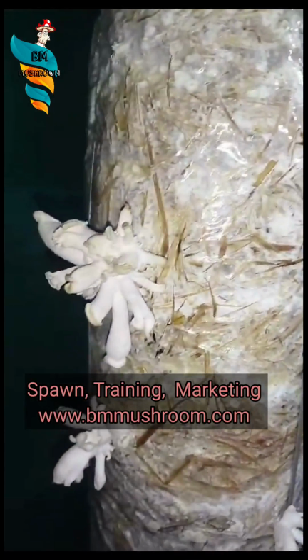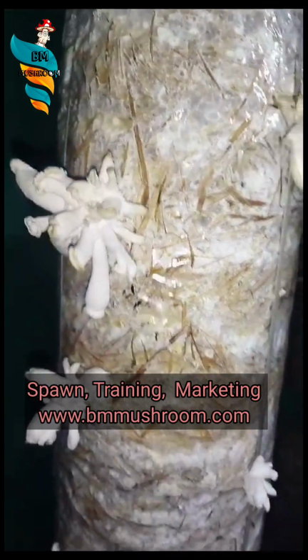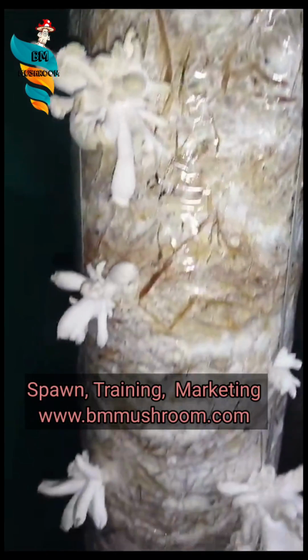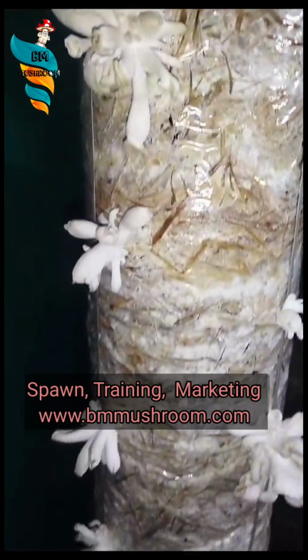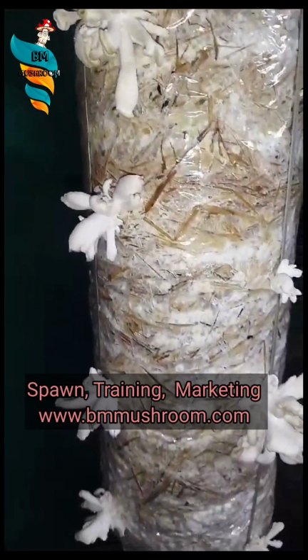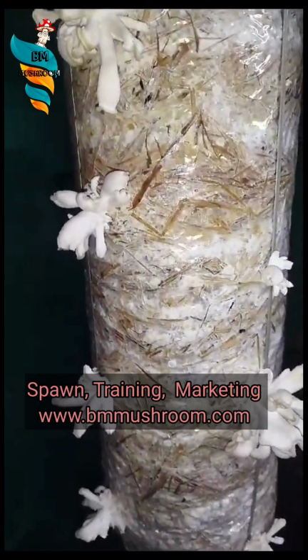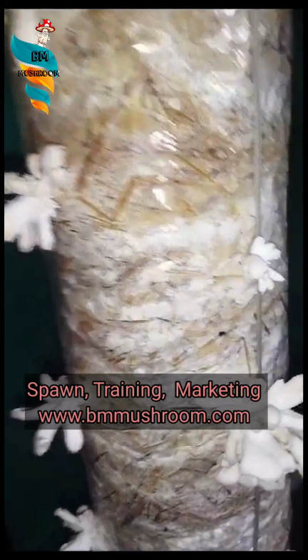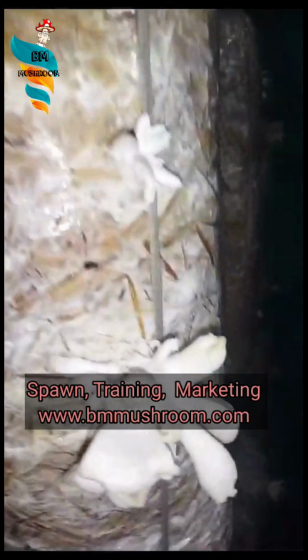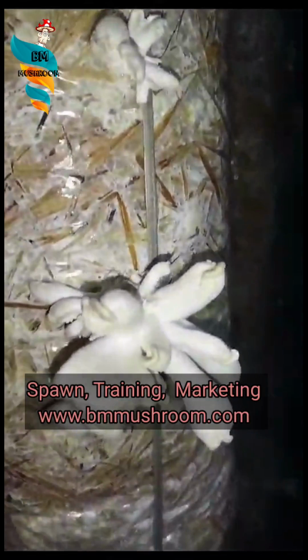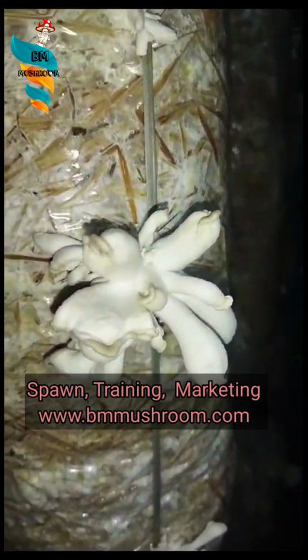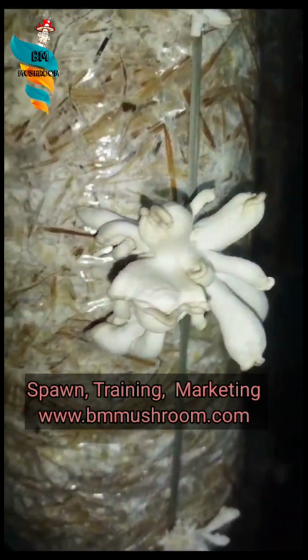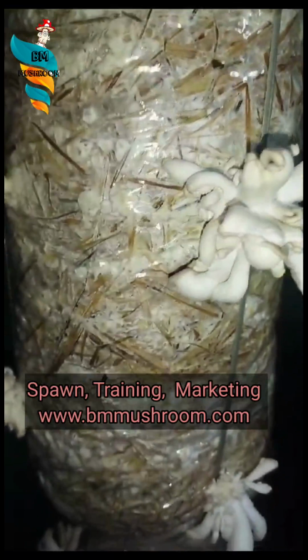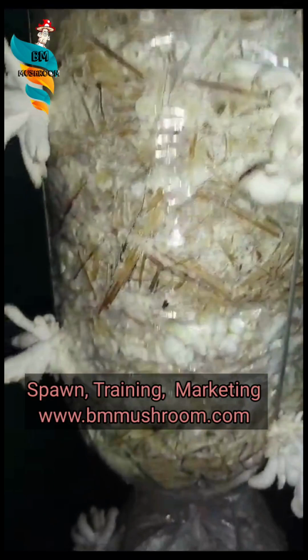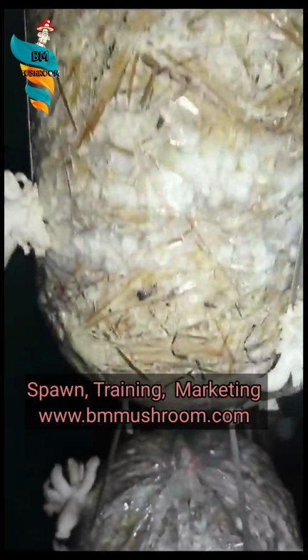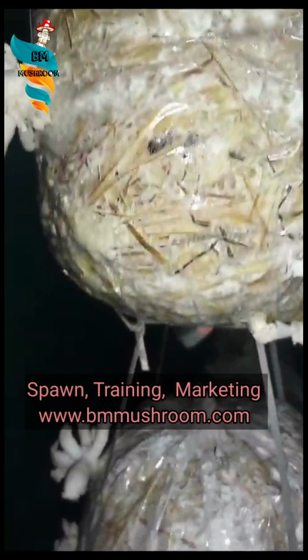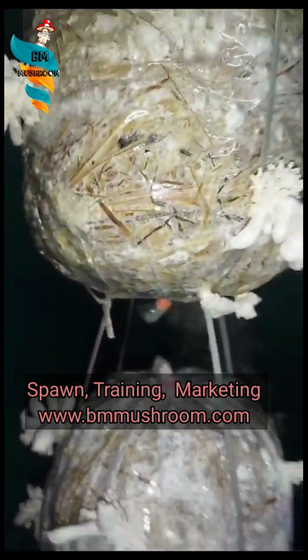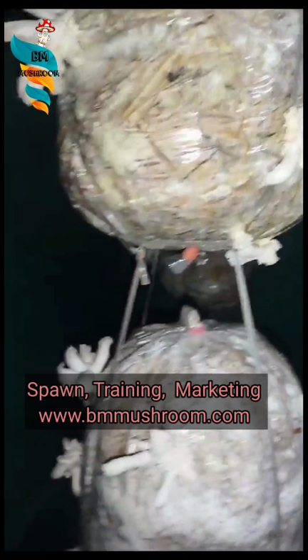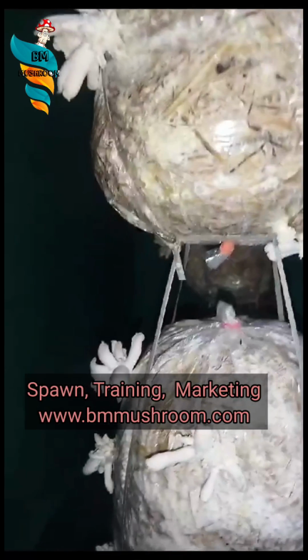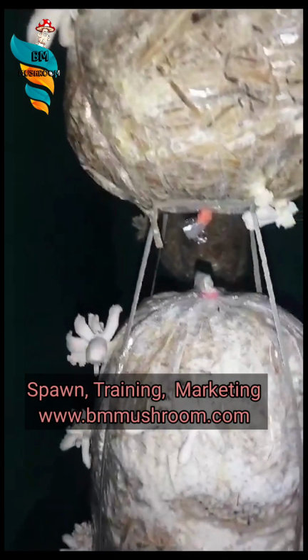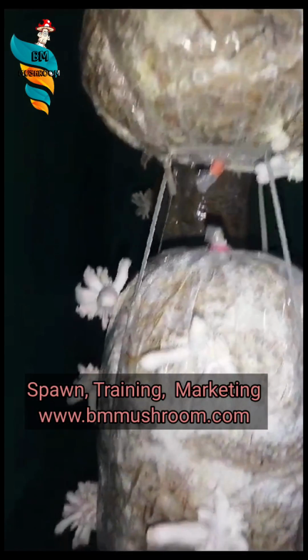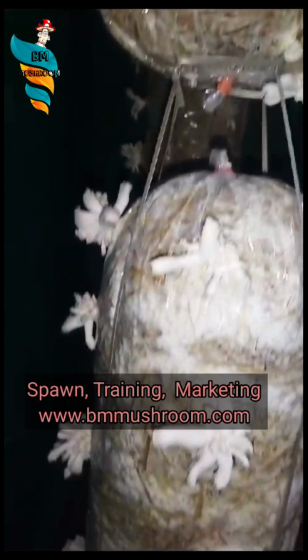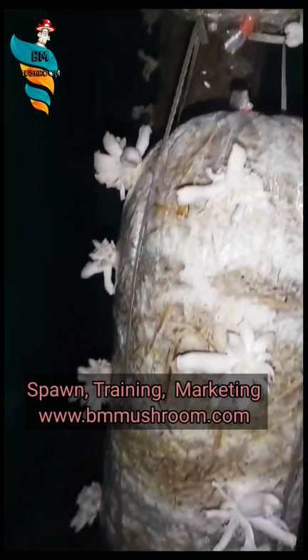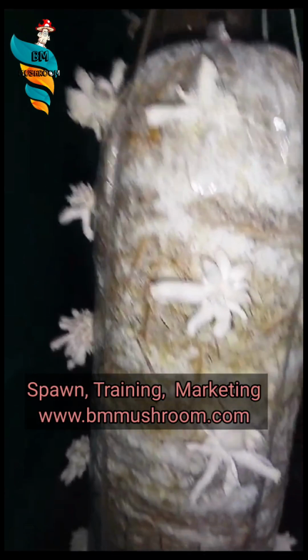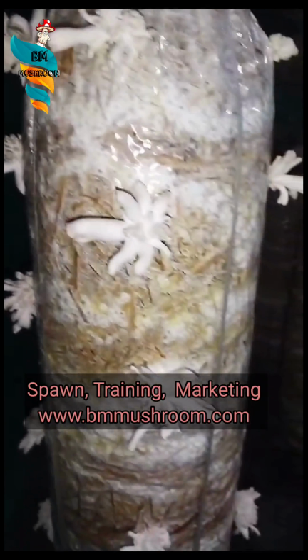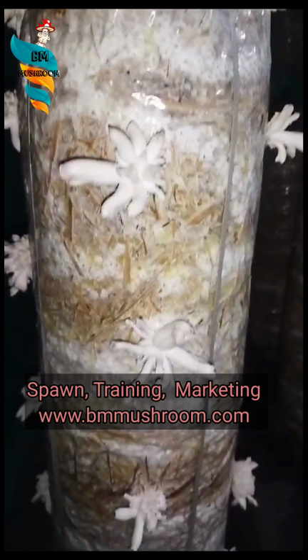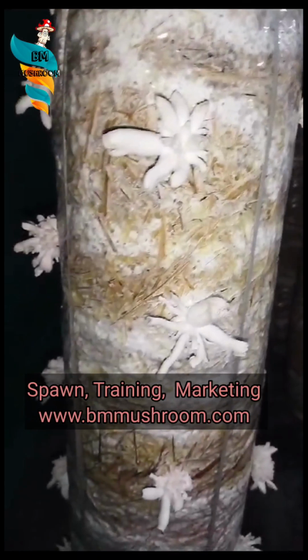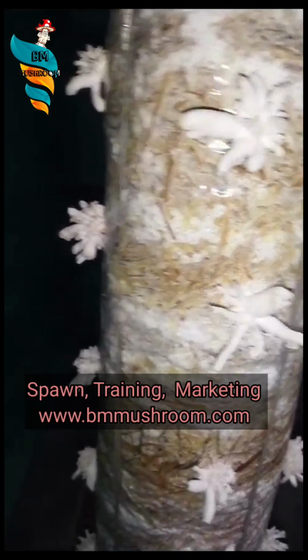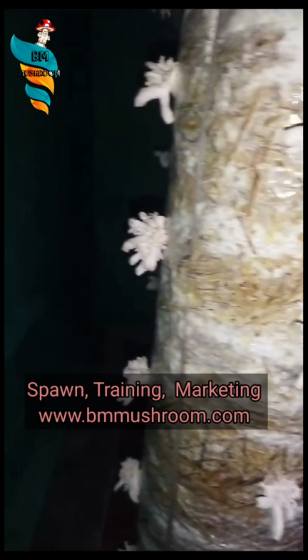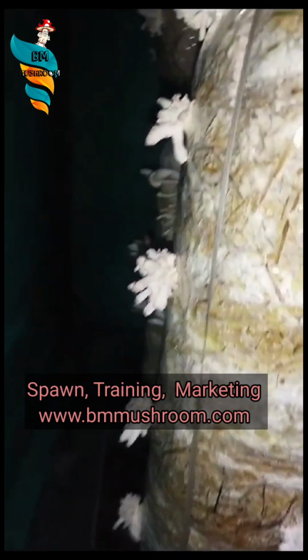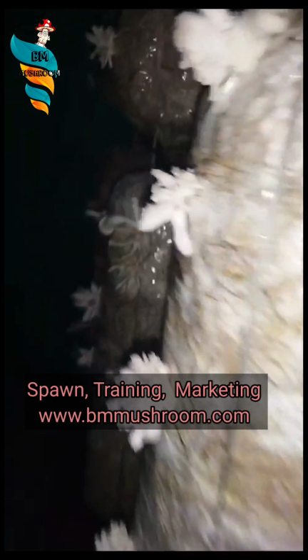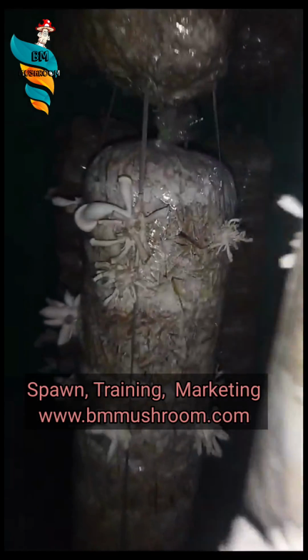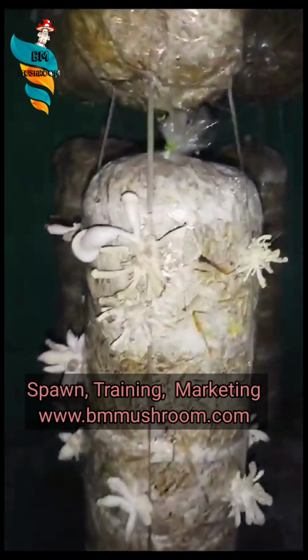The thing I am going to tell you is not only applicable for oyster but any kind of mushroom. This is a sign of high CO2. If the farm is having very excess high CO2, which is naturally produced by the mycelium itself, it shows the lack of oxygen and fresh air.